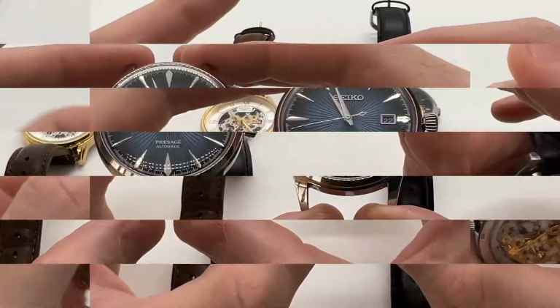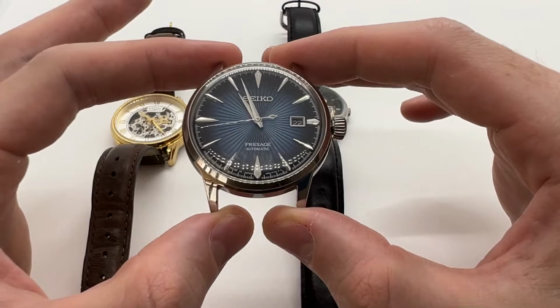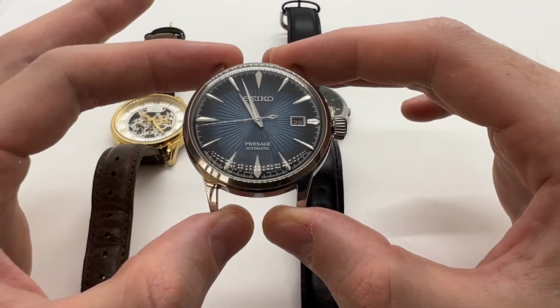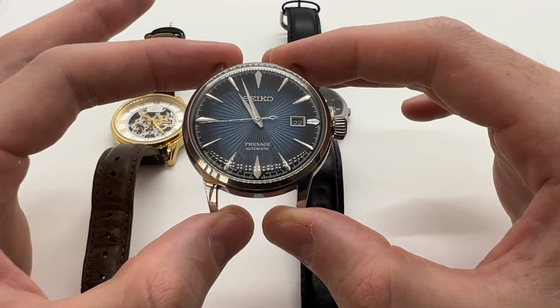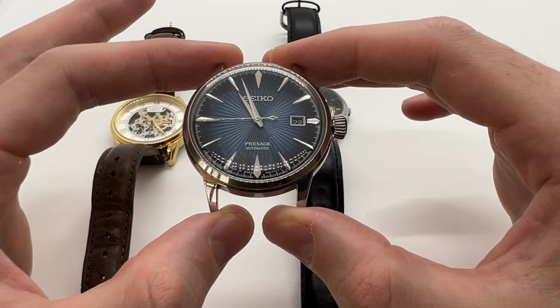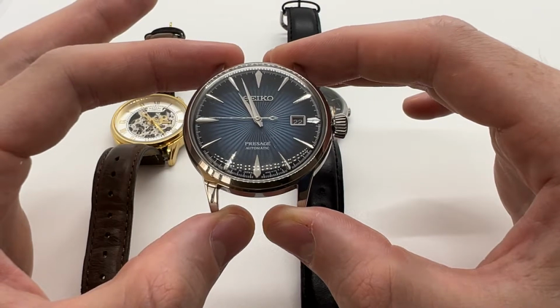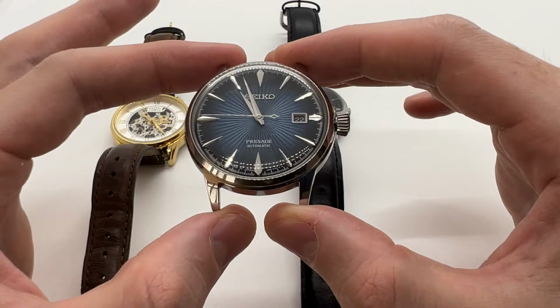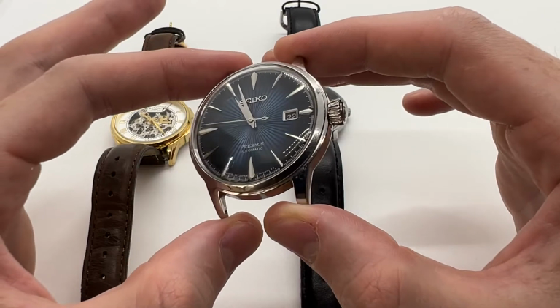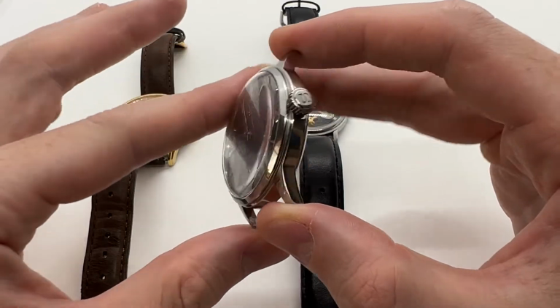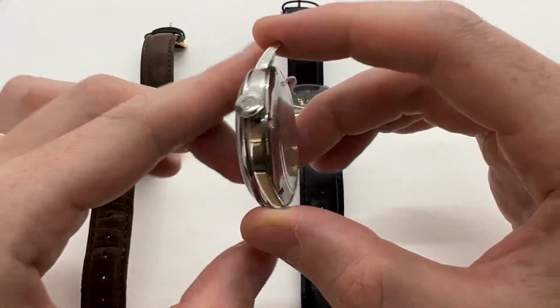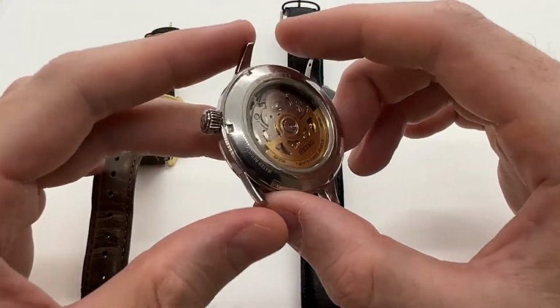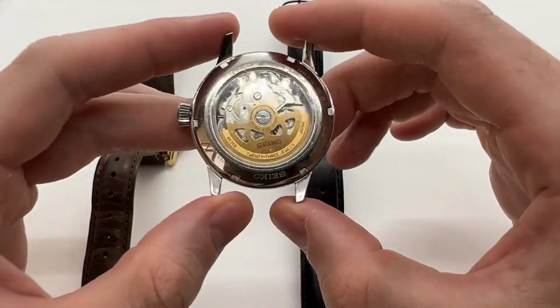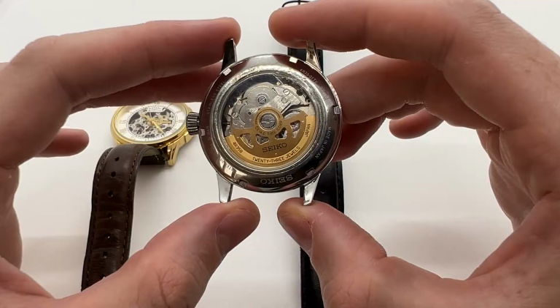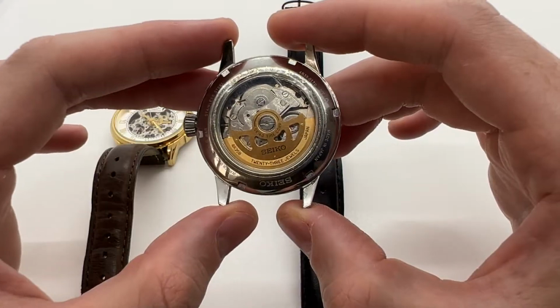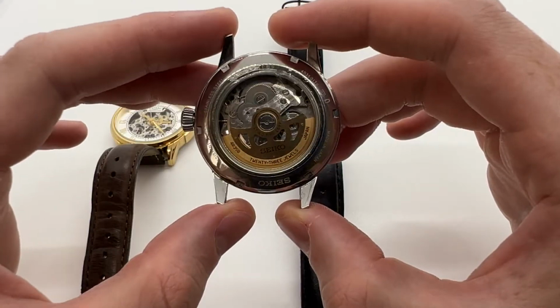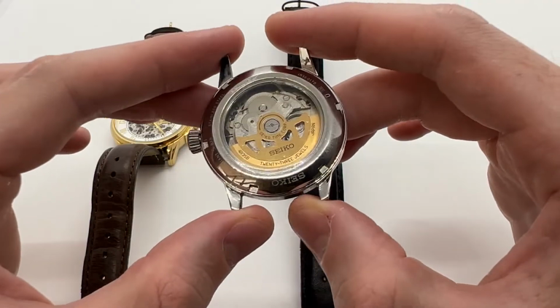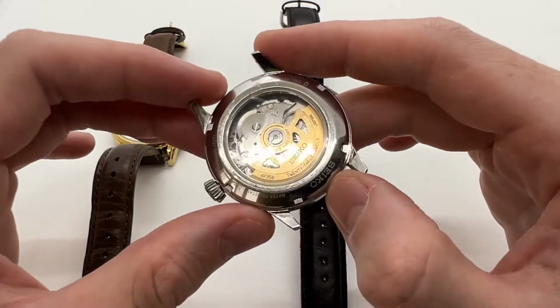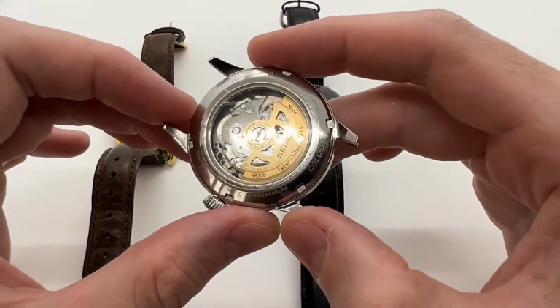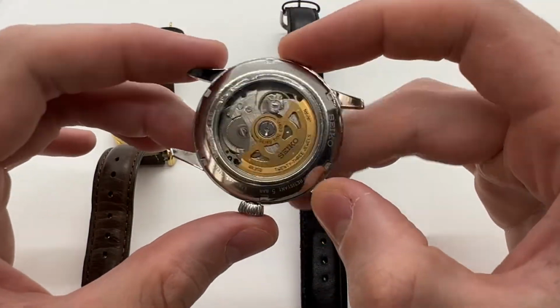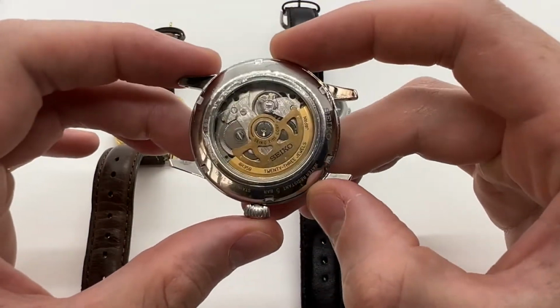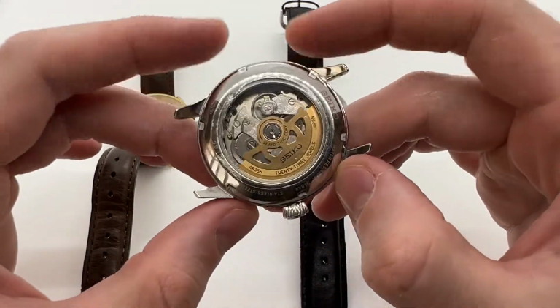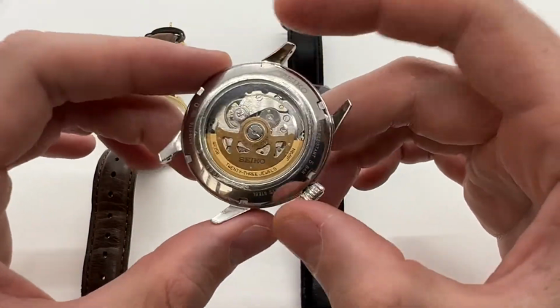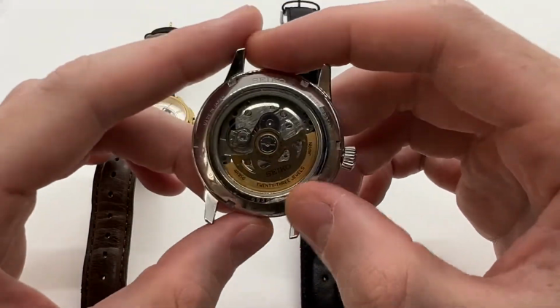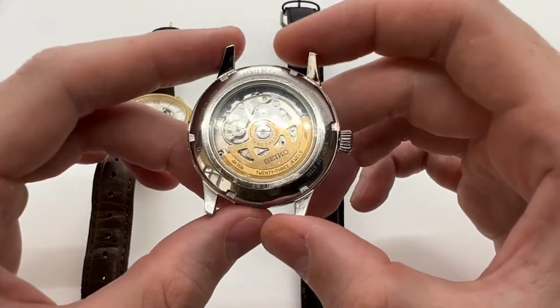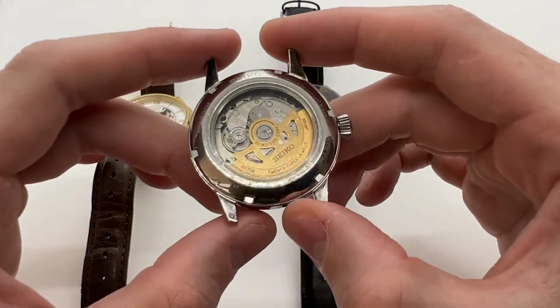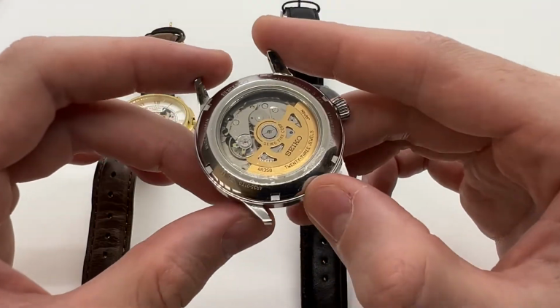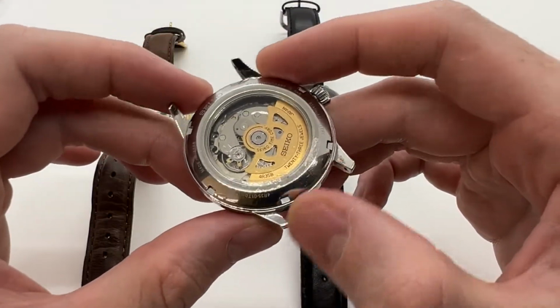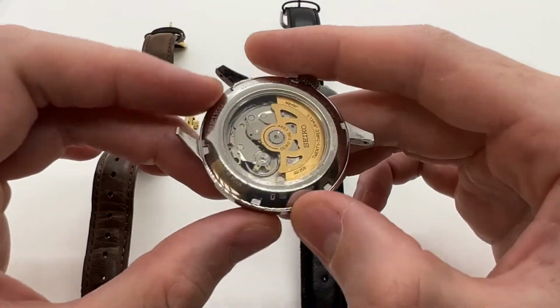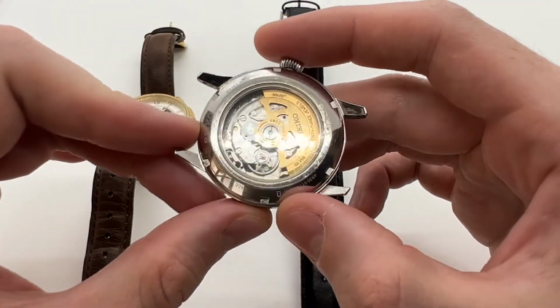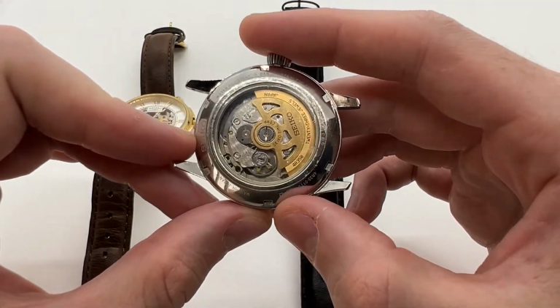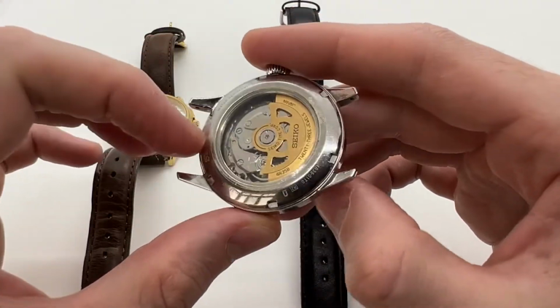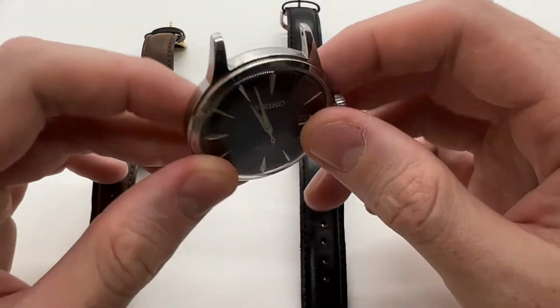That was the quick tutorial on how an automatic watch works. I hope you found this useful and can now better understand how your automatic watch works. If you enjoyed this video, make sure to give it a thumbs up and subscribe to our YouTube channel.